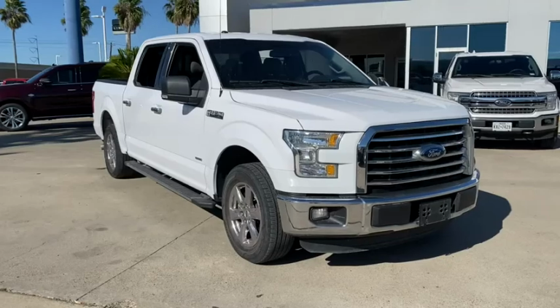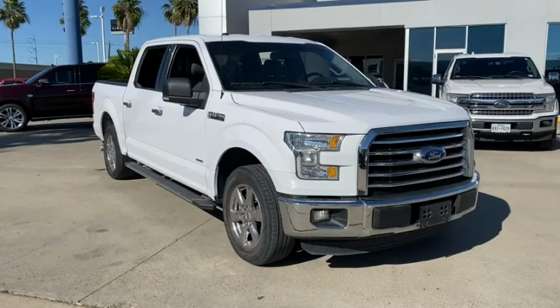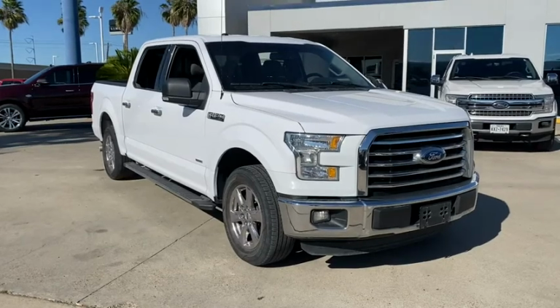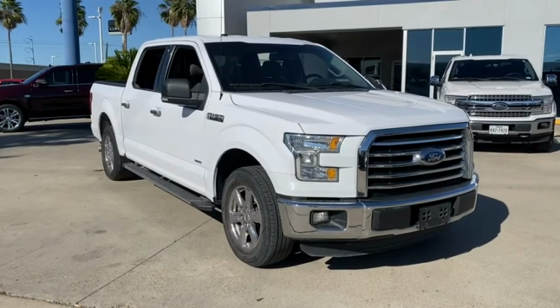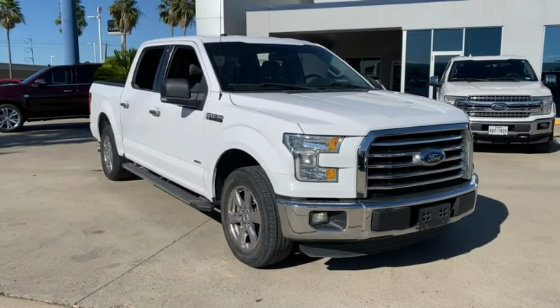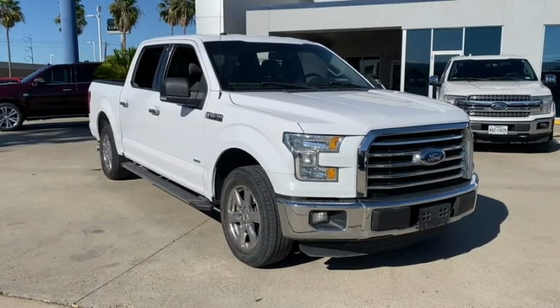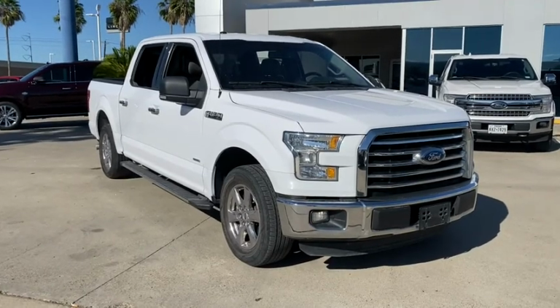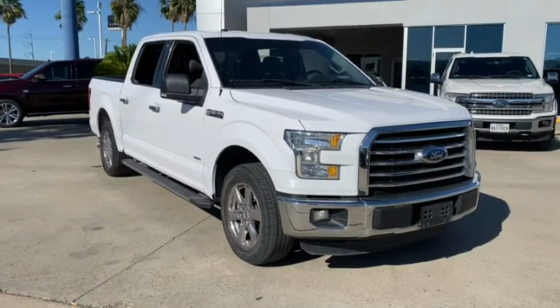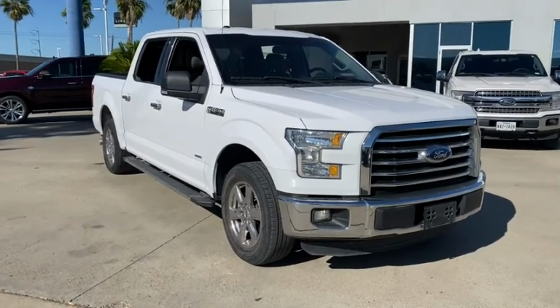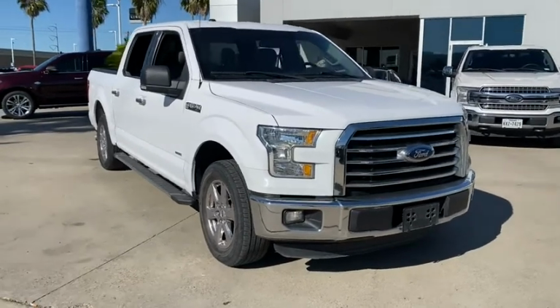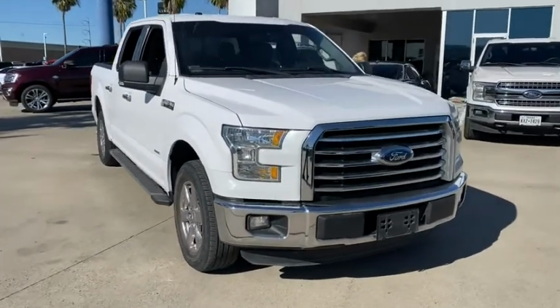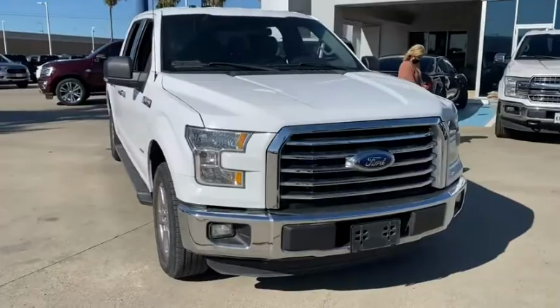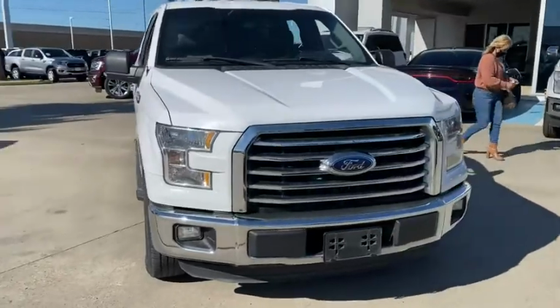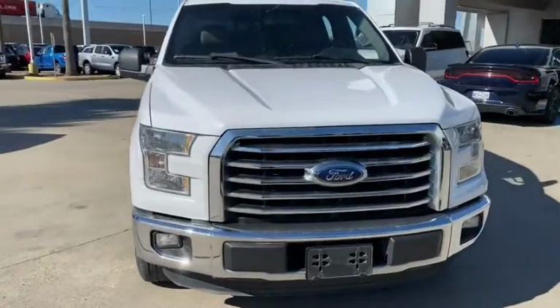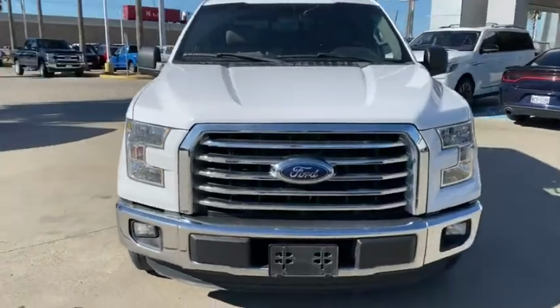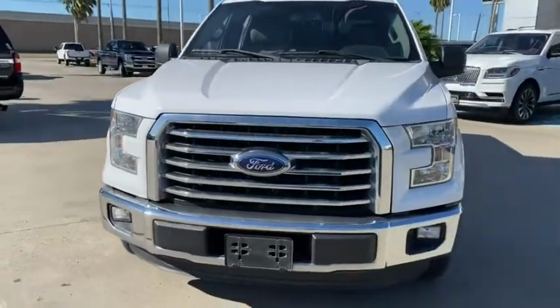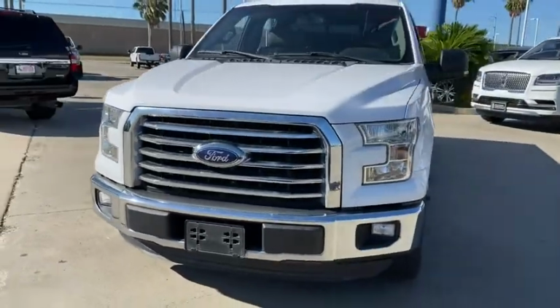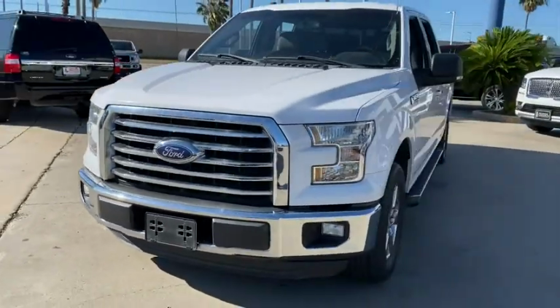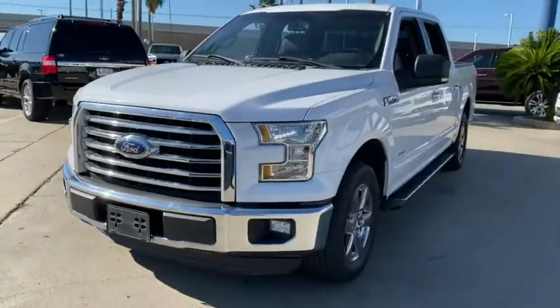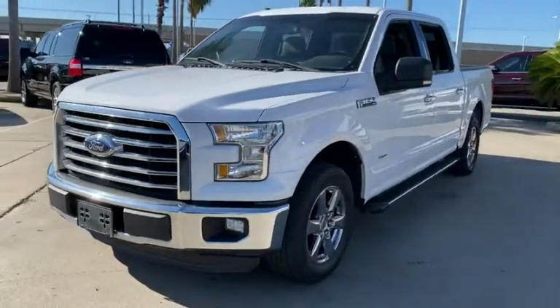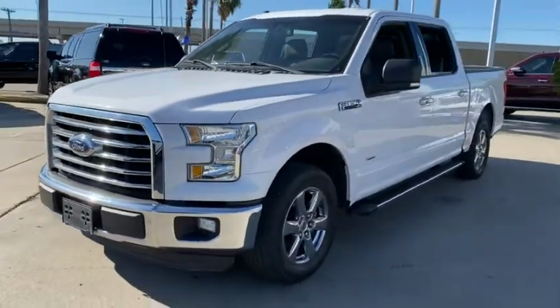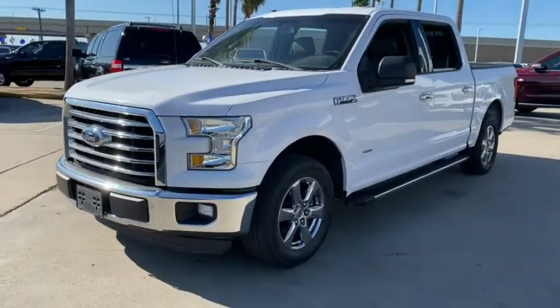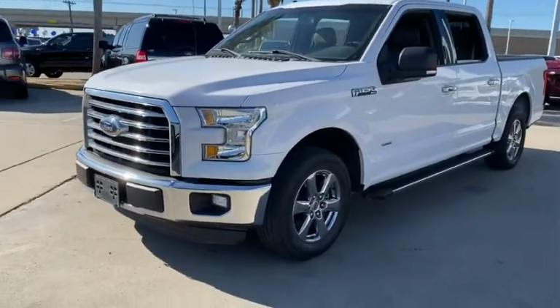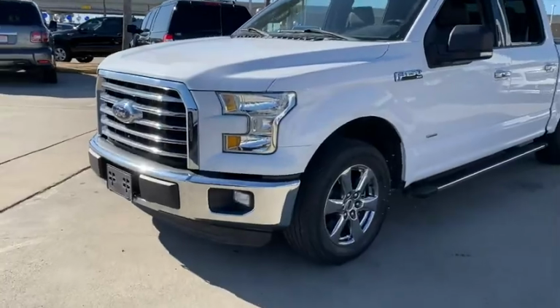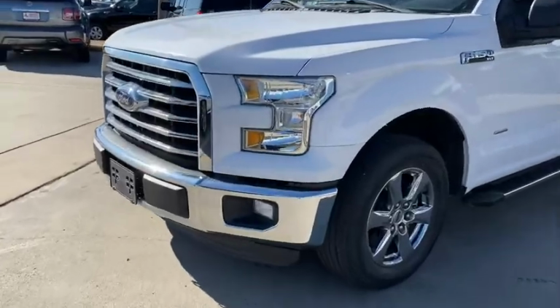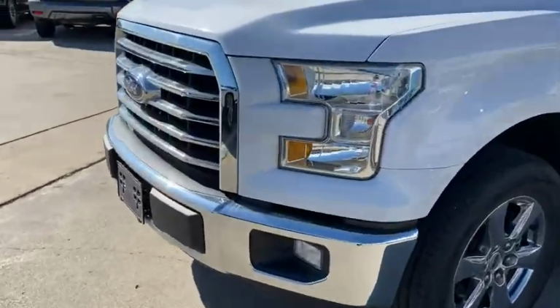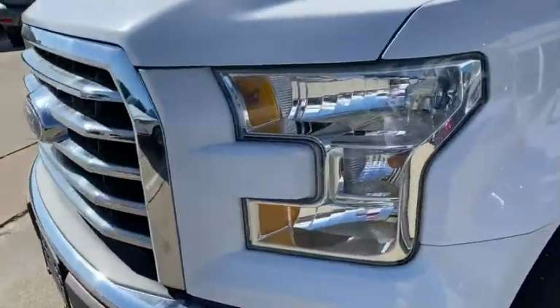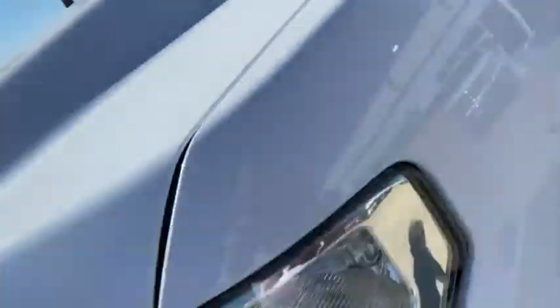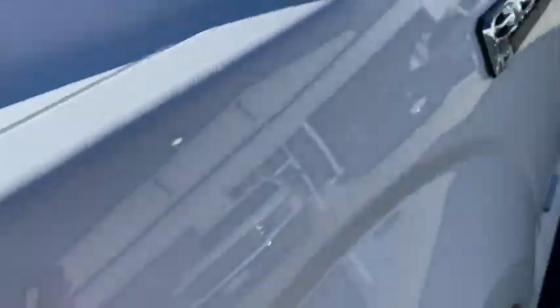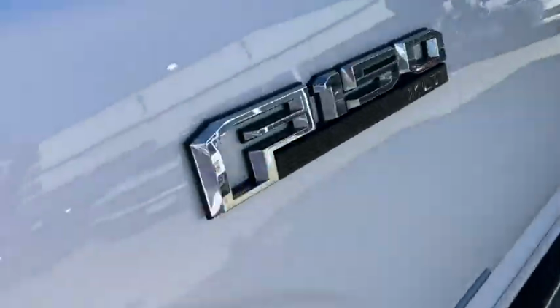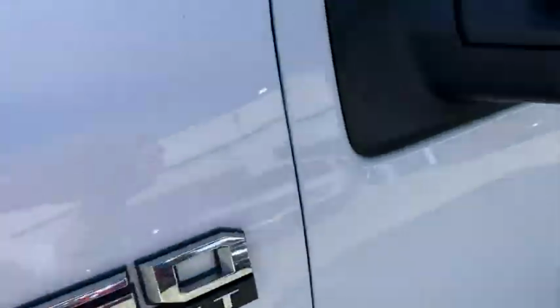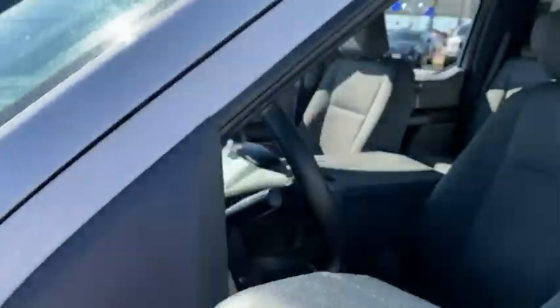We are pleased to show you the 2015 Ford F-150. A Ford F-150 knows how to handle any situation. It's built to follow orders. No whining. This vehicle has less than 80,000 miles.